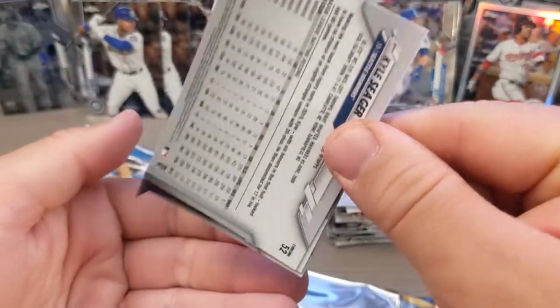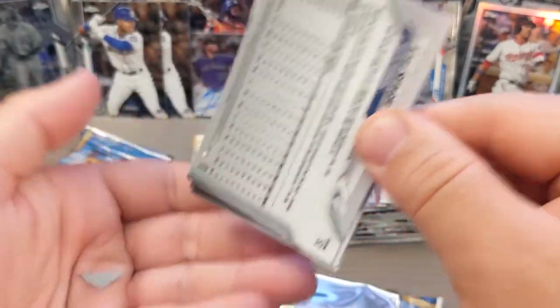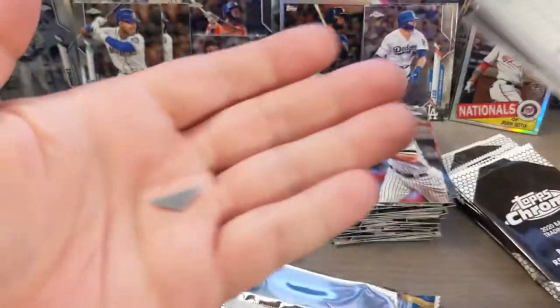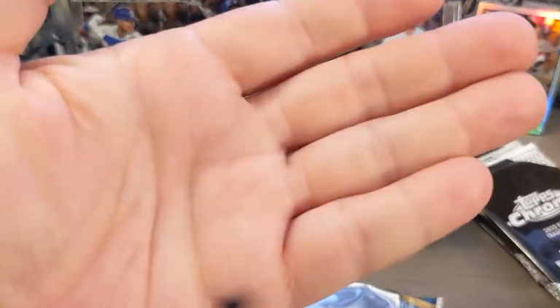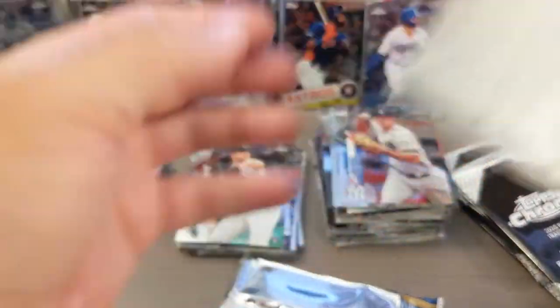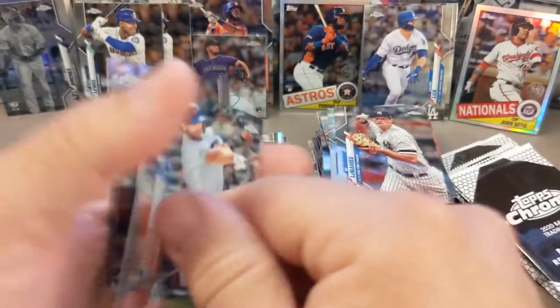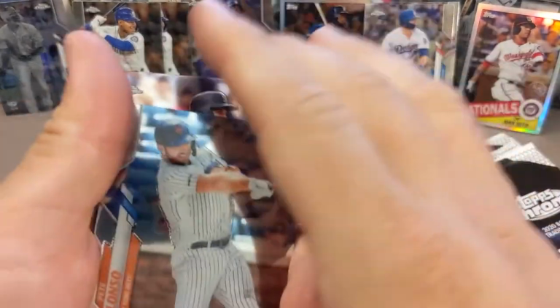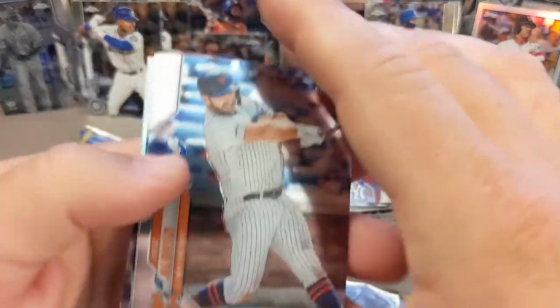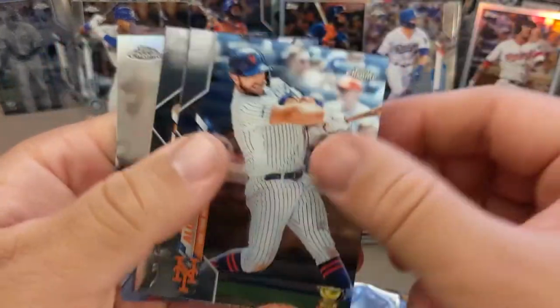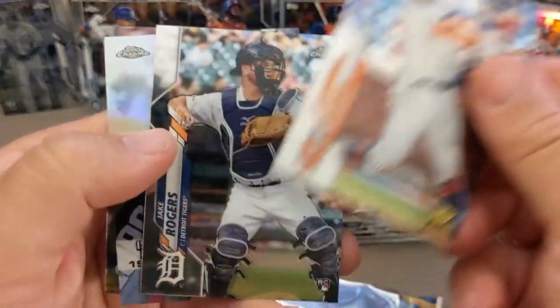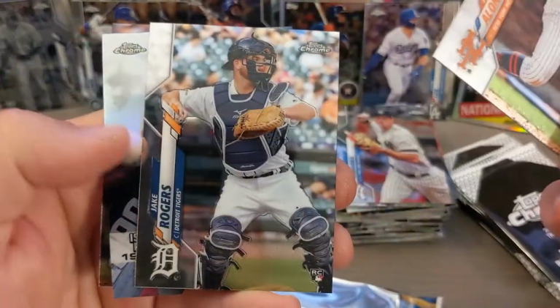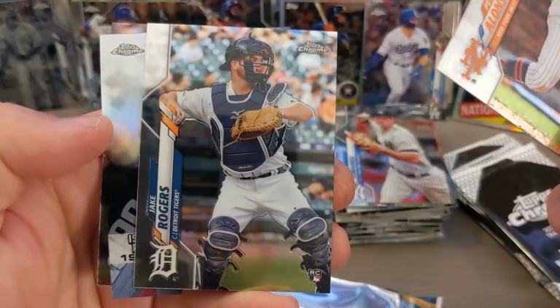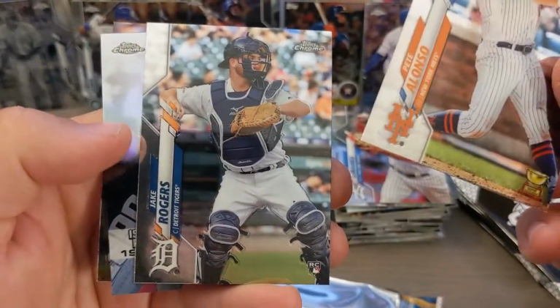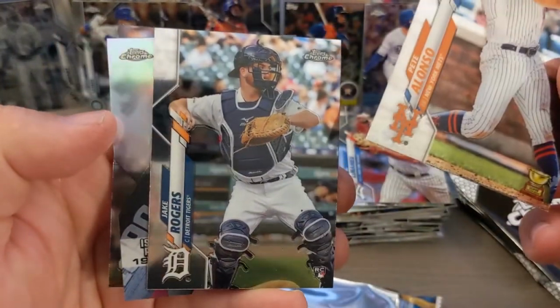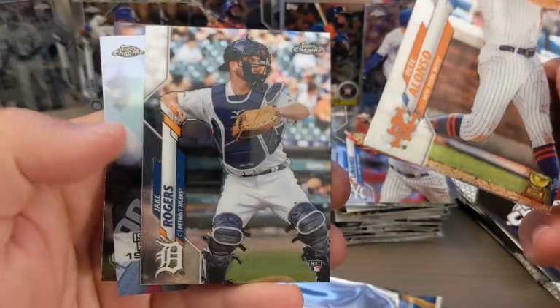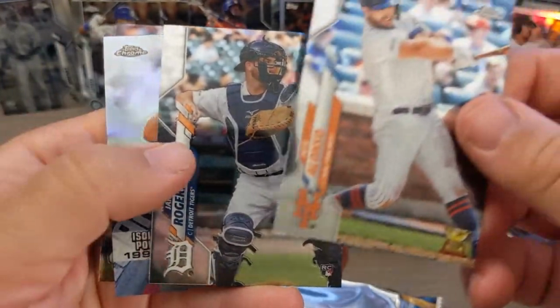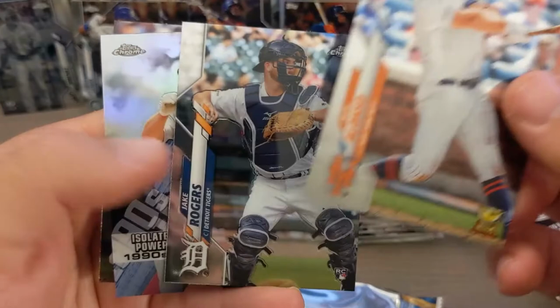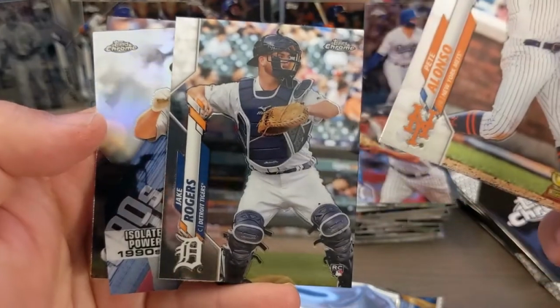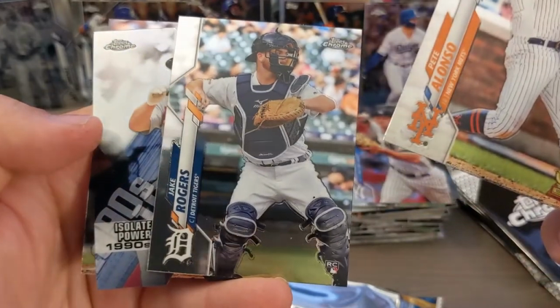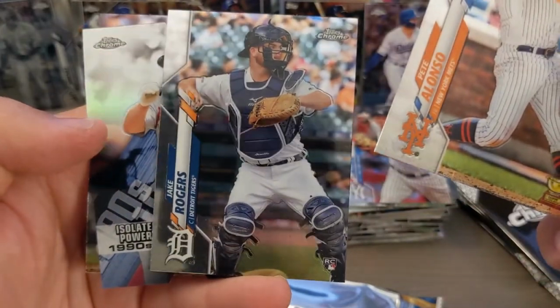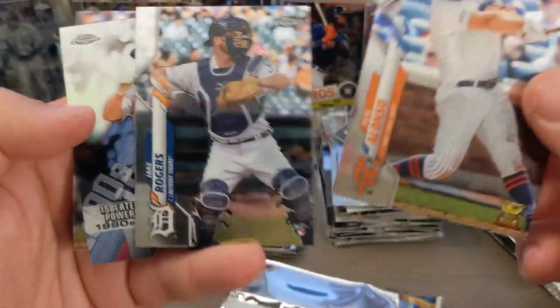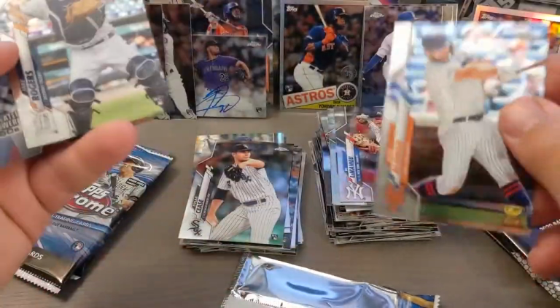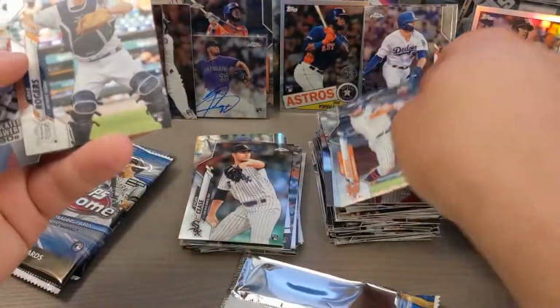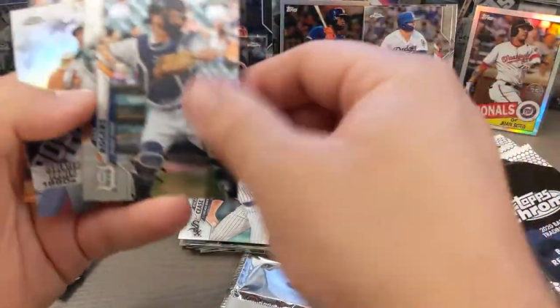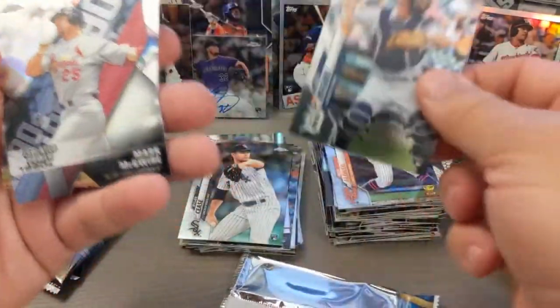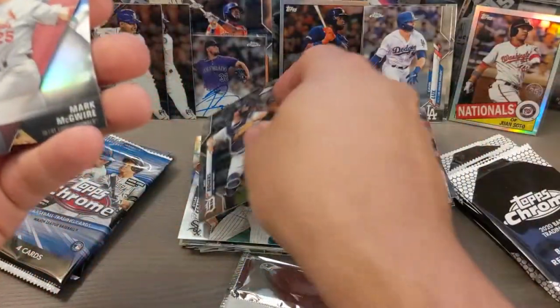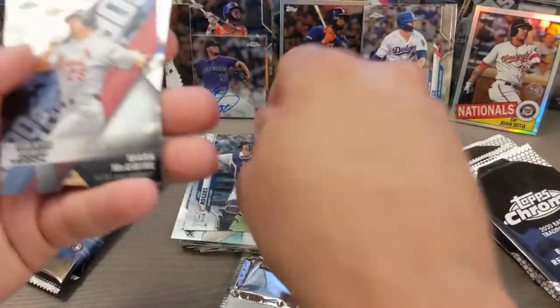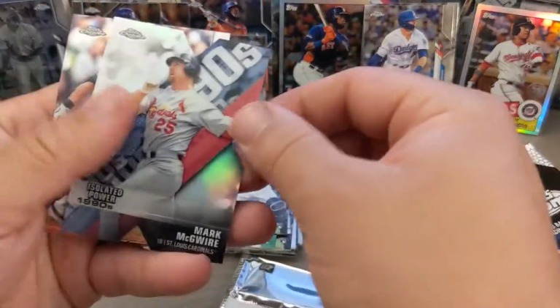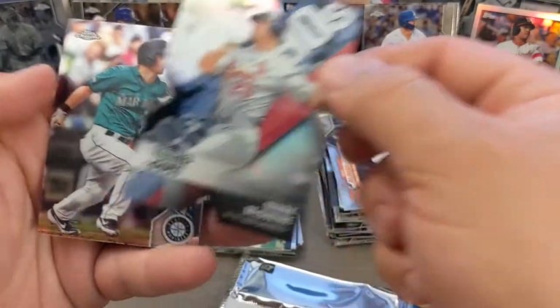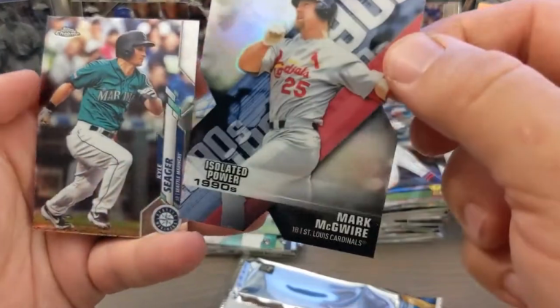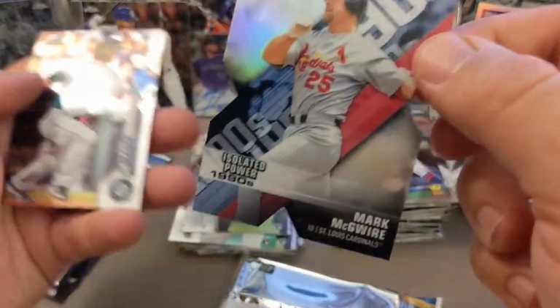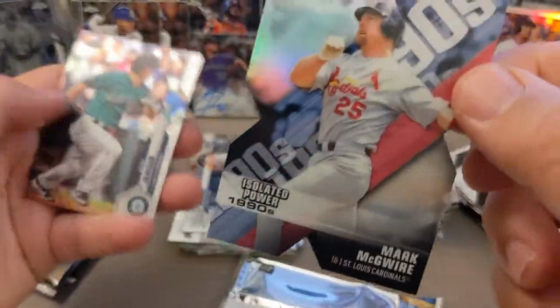I must have a die cut in here. Jake Rogers rookie card there, Pete Alonso gold cup right there. And my die cut is — hey, Big Mac! Nice. Mark McGuire.